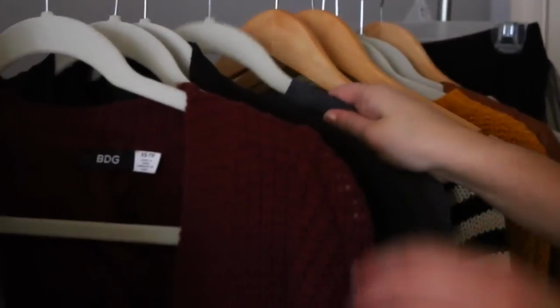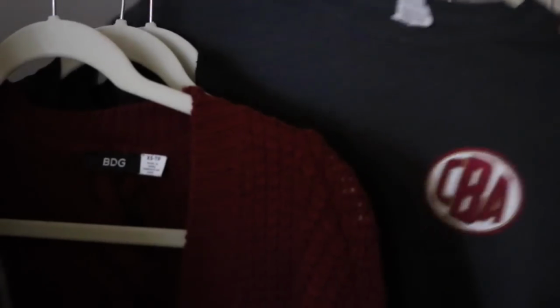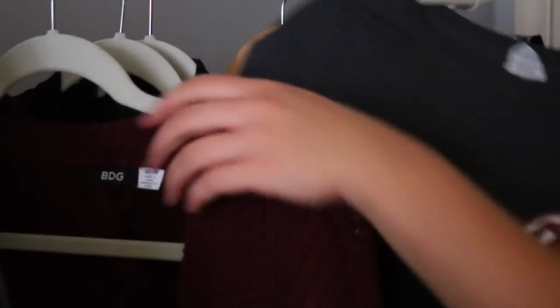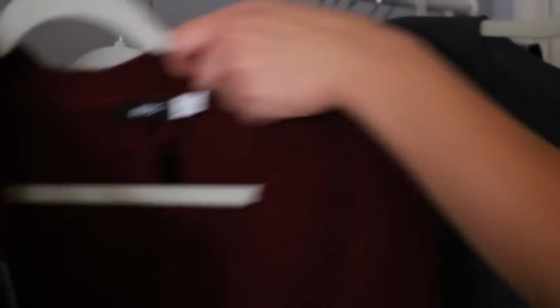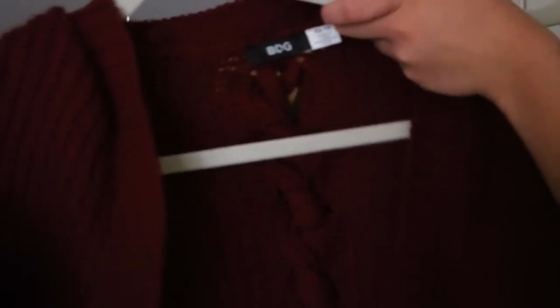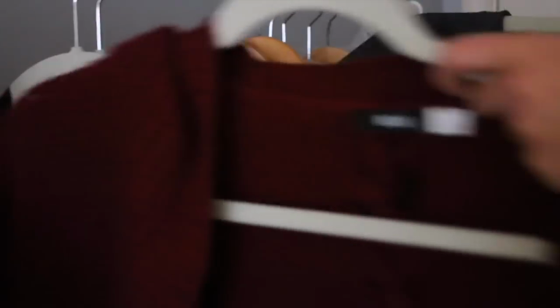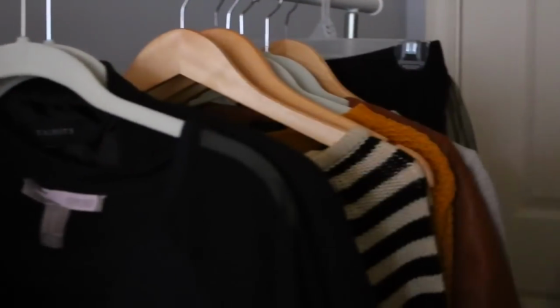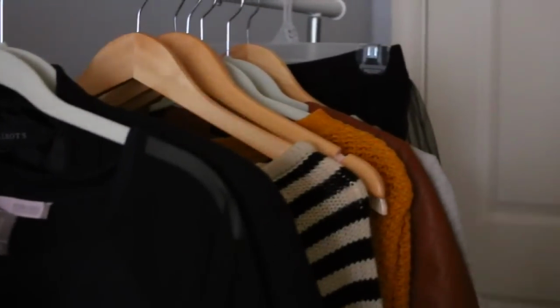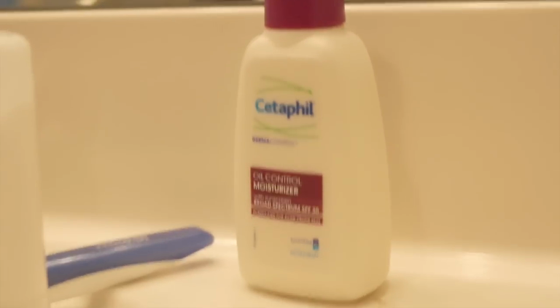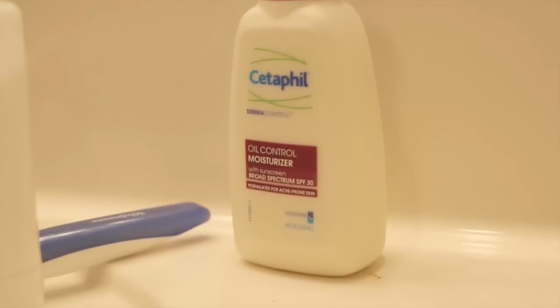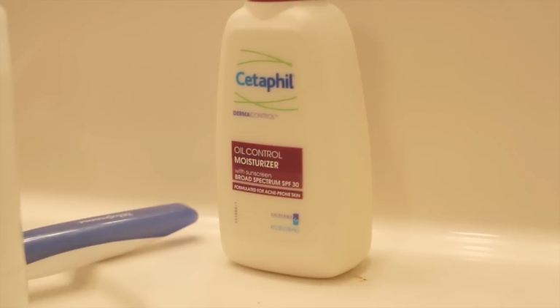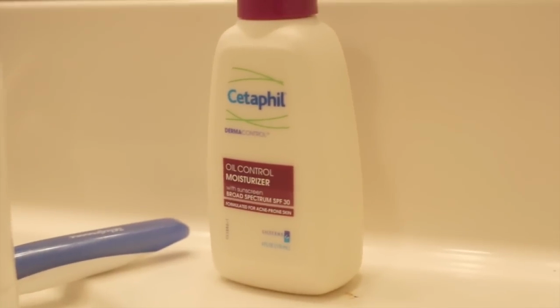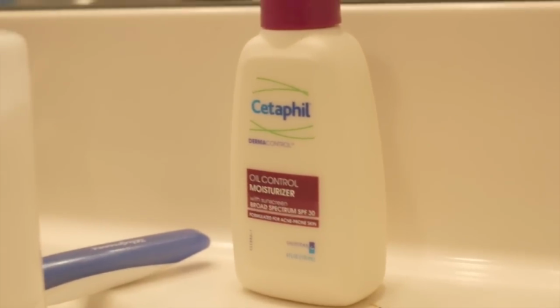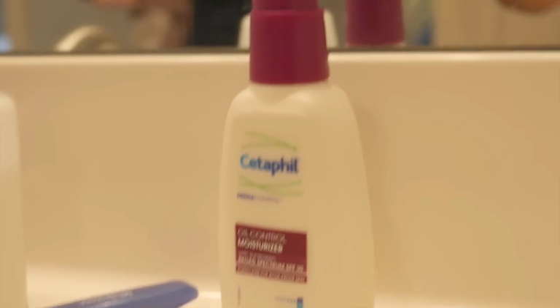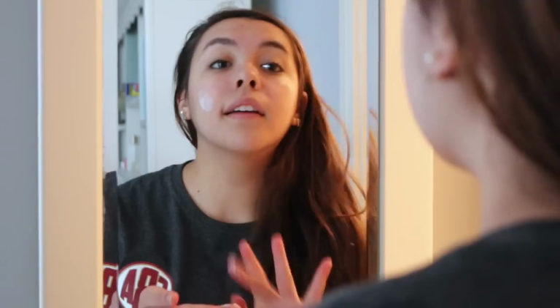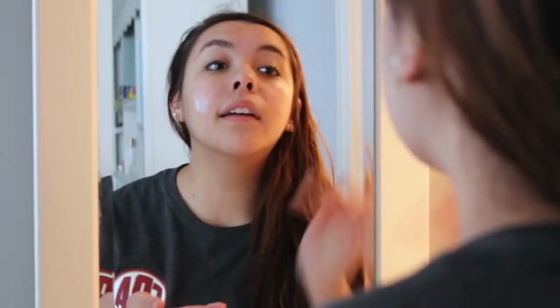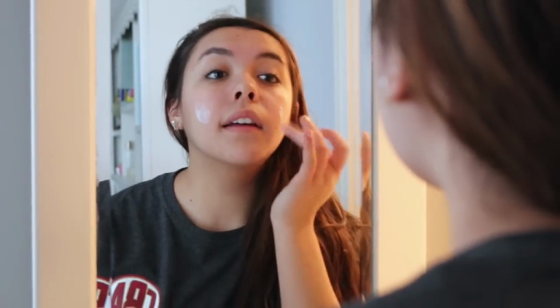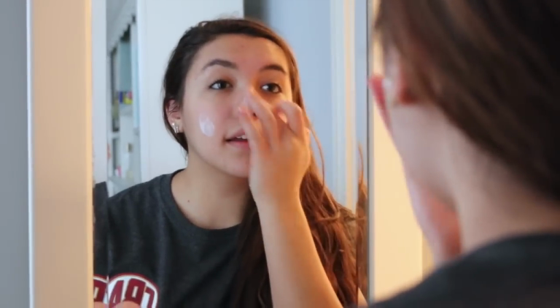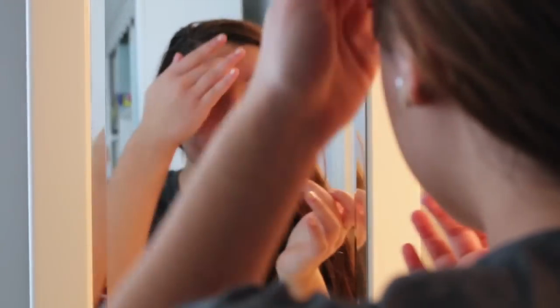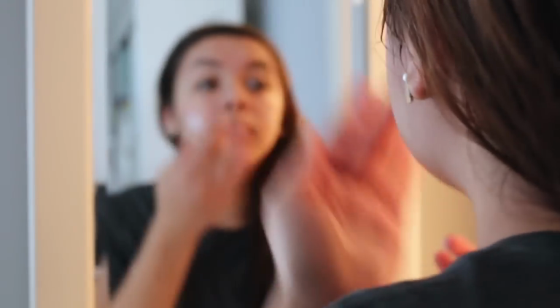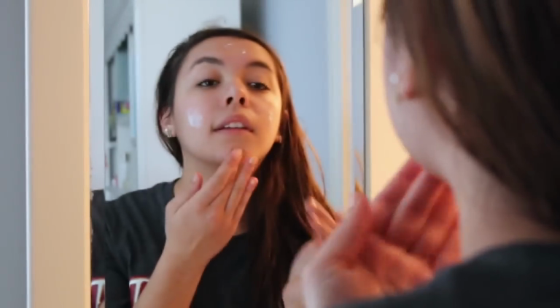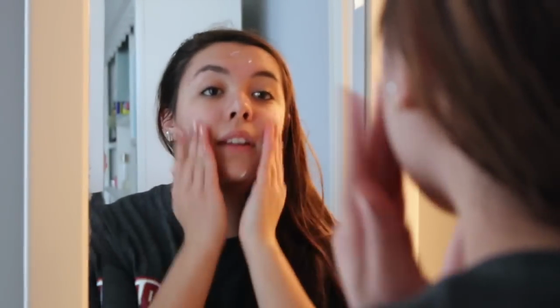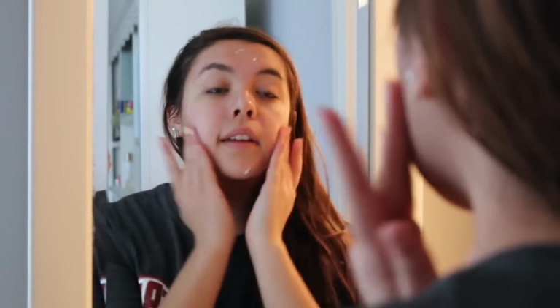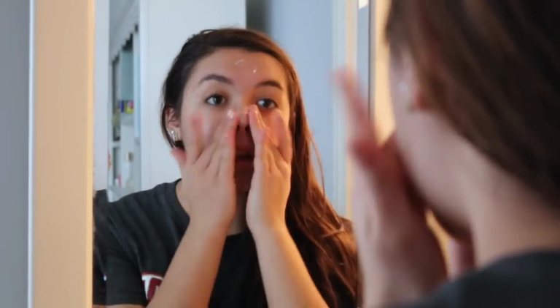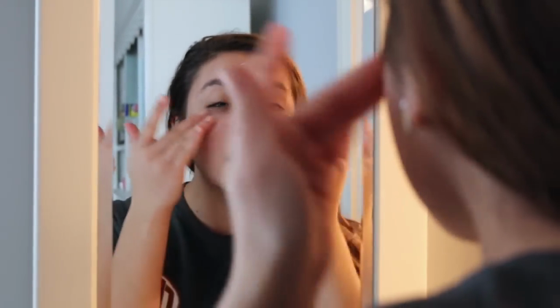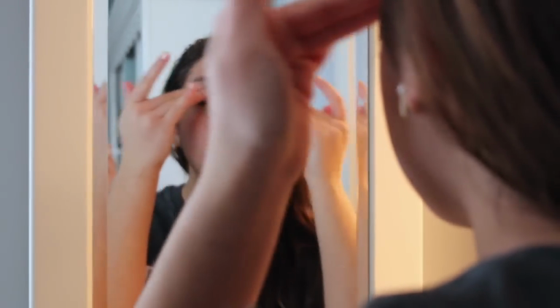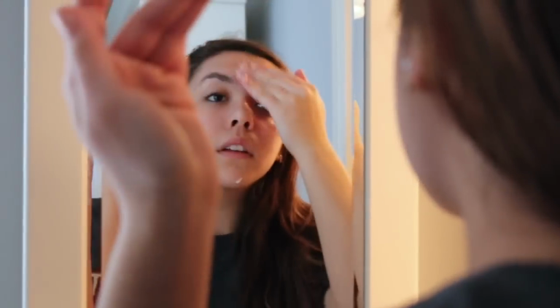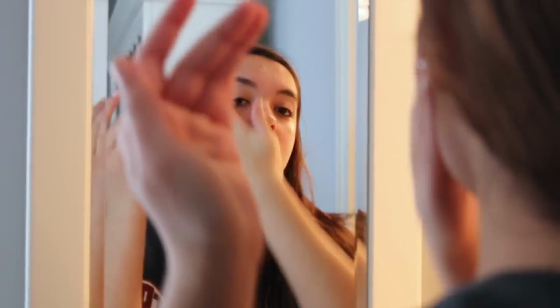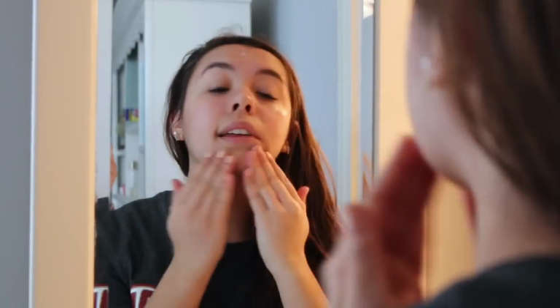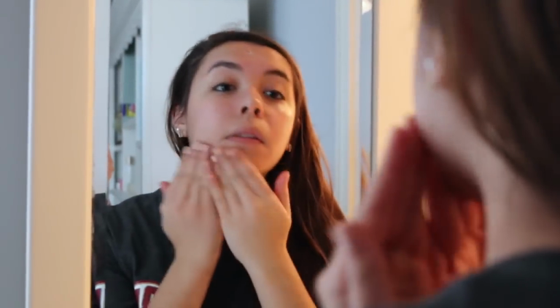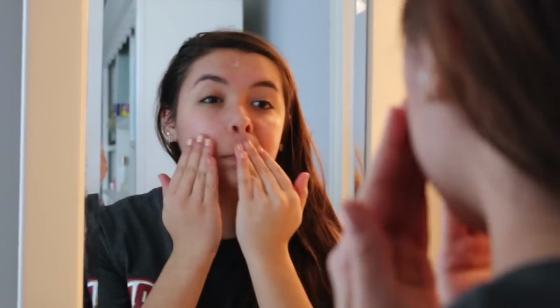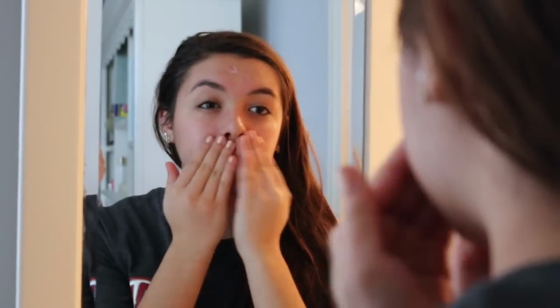Once I get out of the shower I pick out my school clothes, which you'll see a little later — nothing special at all, believe me. Then I follow up with this Cetaphil Oil Control Moisturizer, which goes along with the face wash. It also has SPF 30 in it, which is really good.